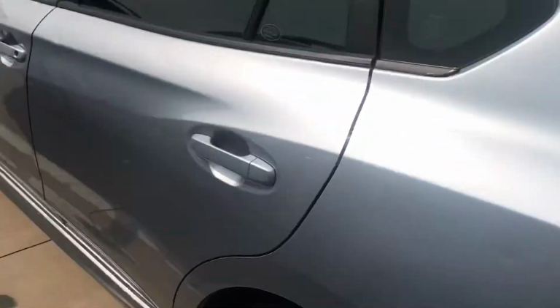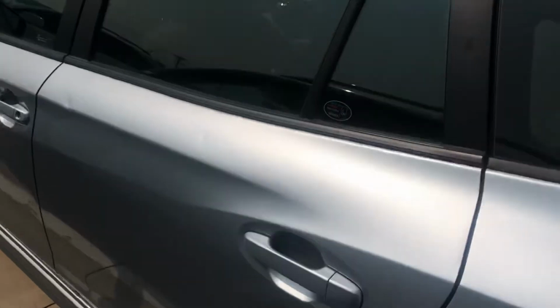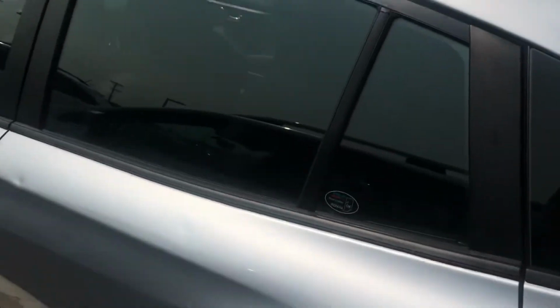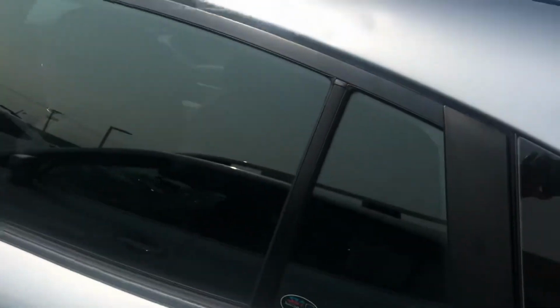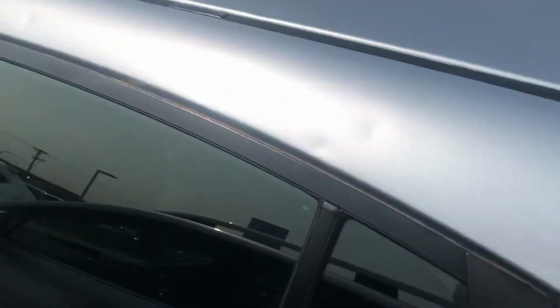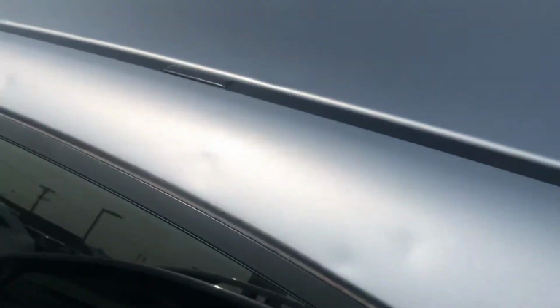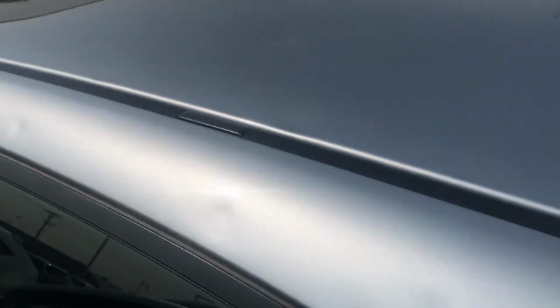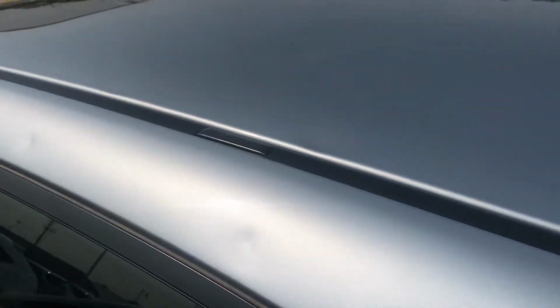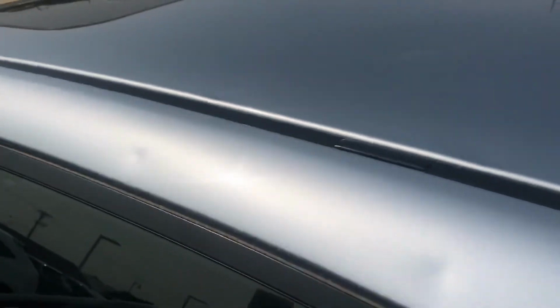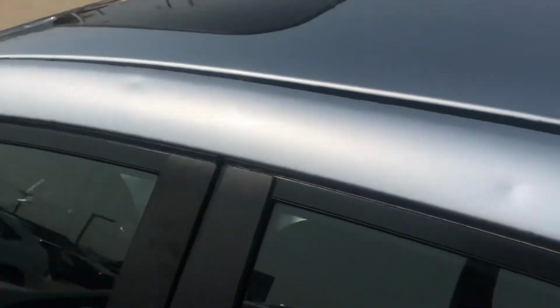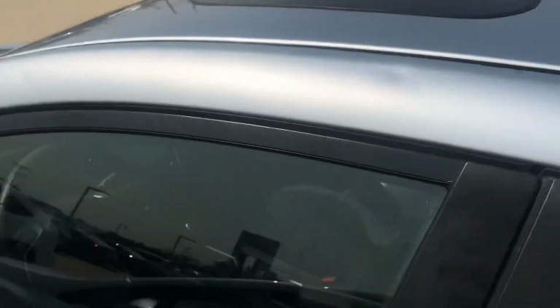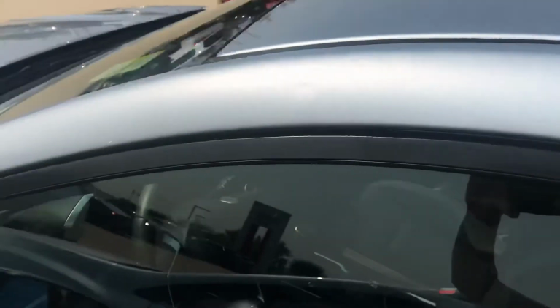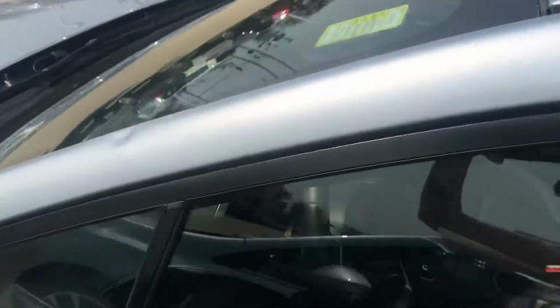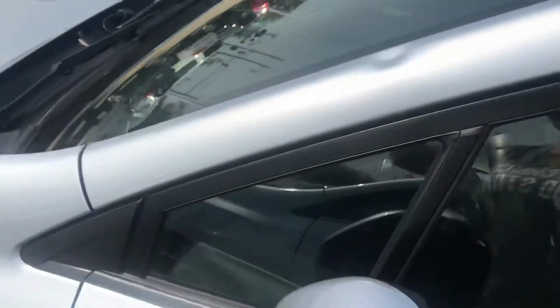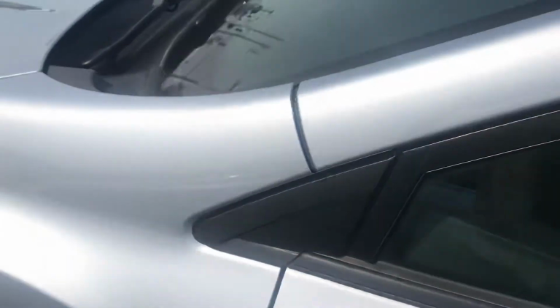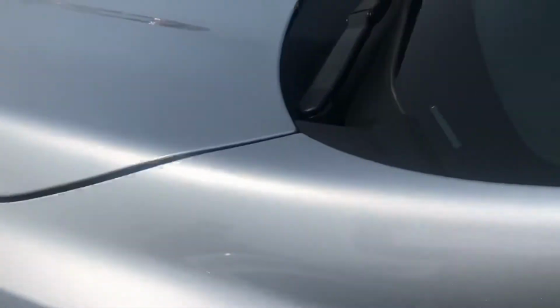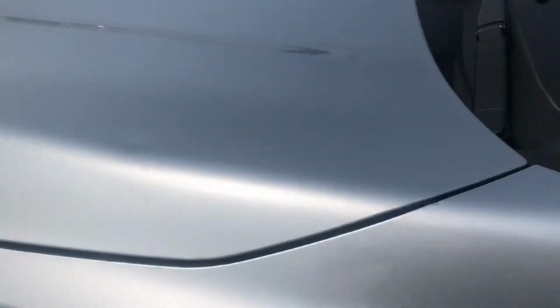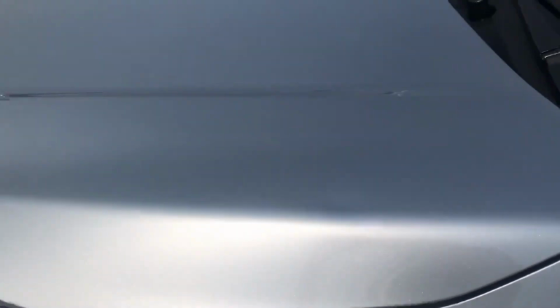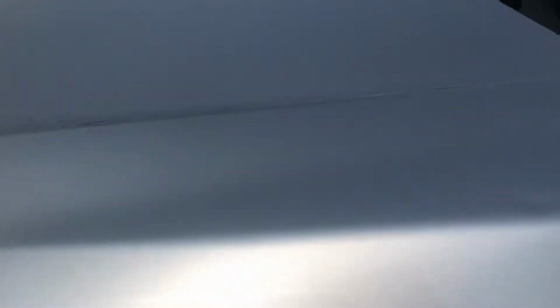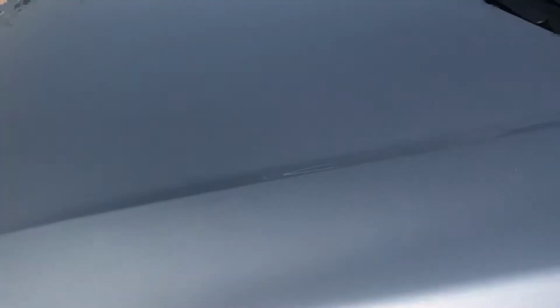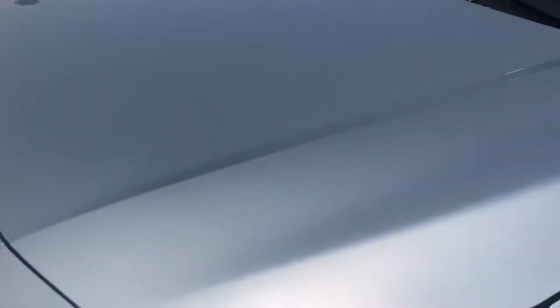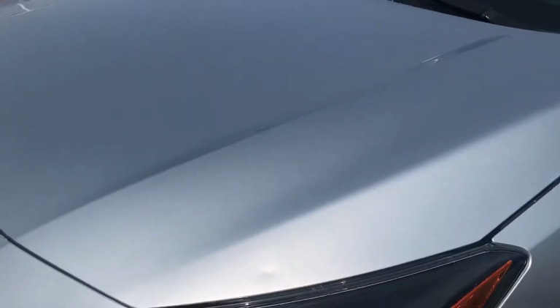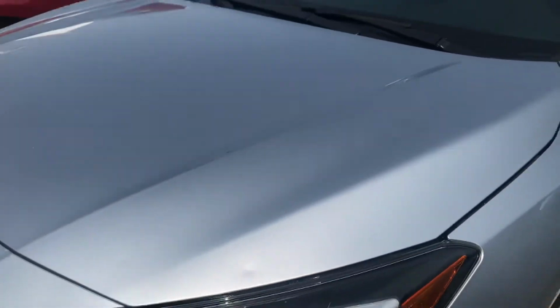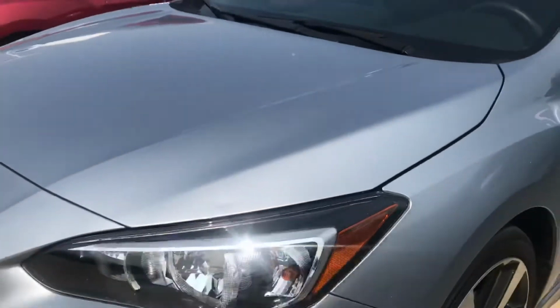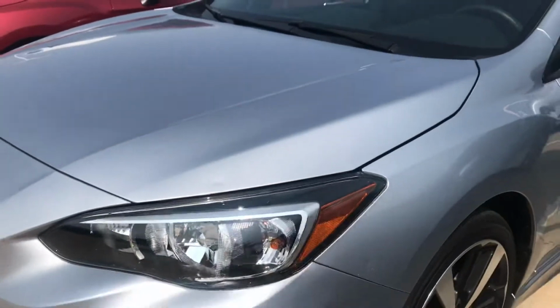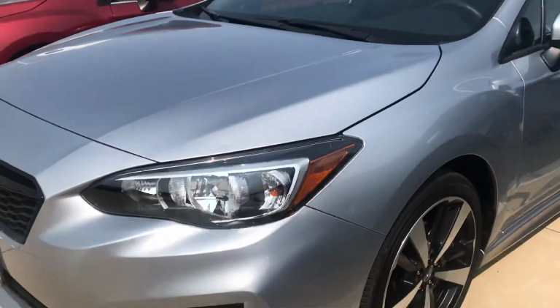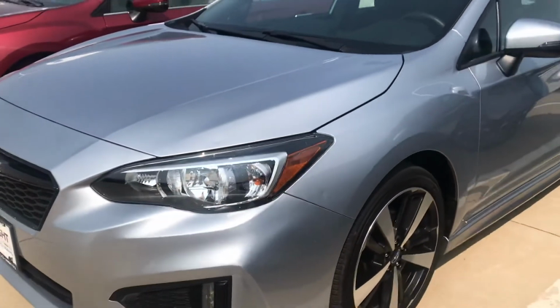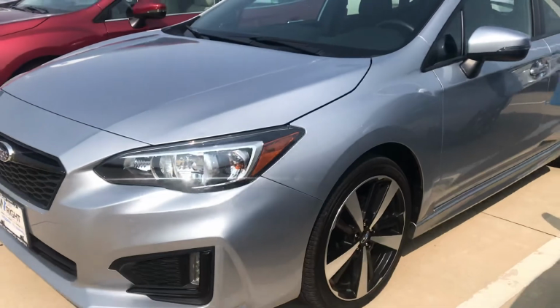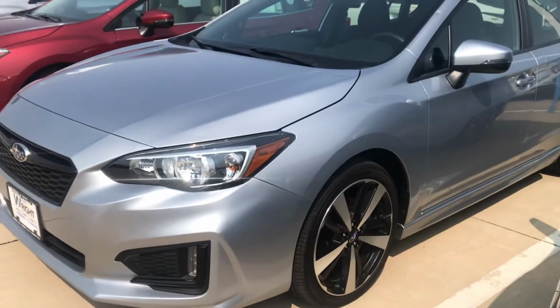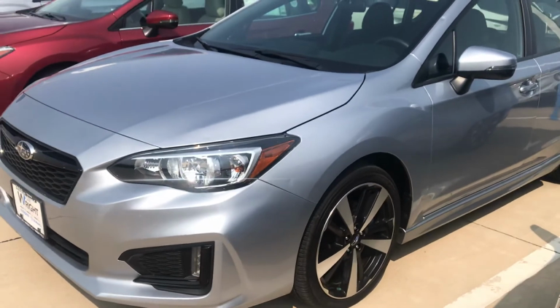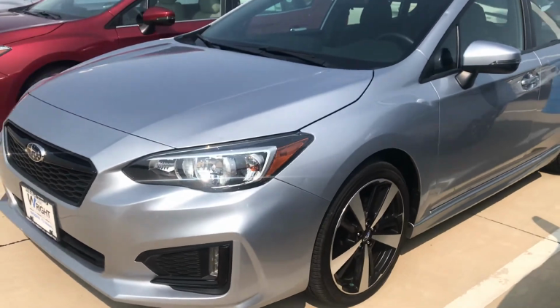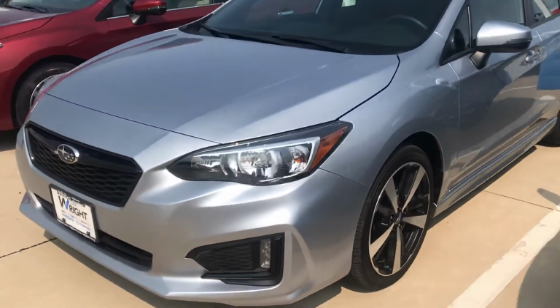This one does have the hail damage, so it would be the best deal for you. If you're looking for a good car with great gas mileage to last you a long time, this one does have low miles, so it would still have the factory warranty as well.